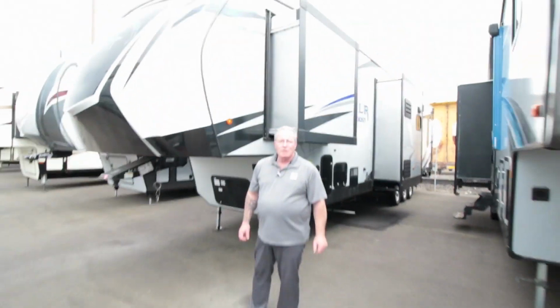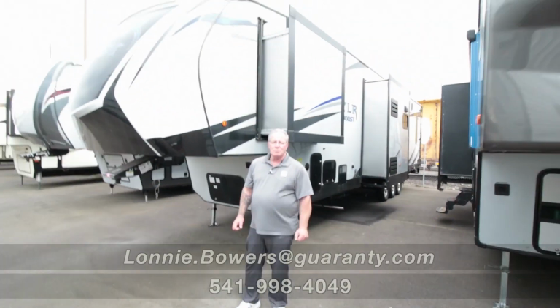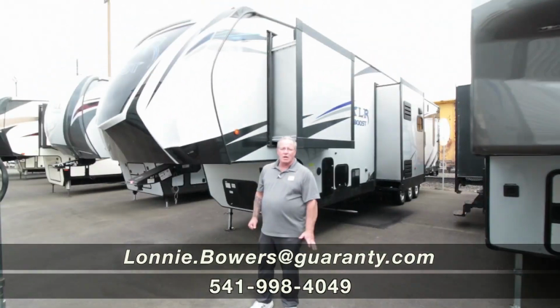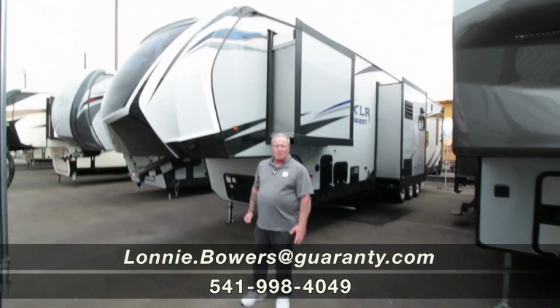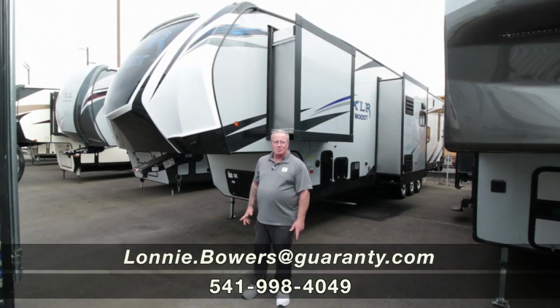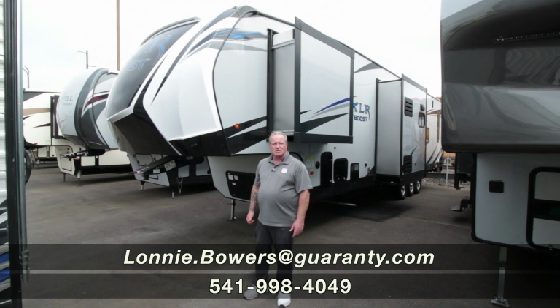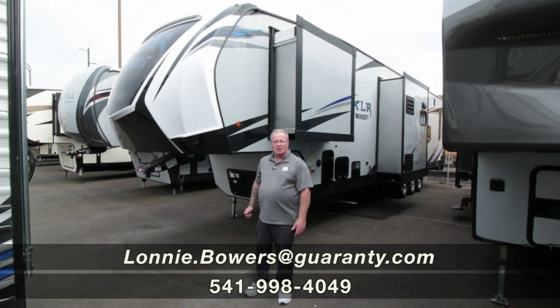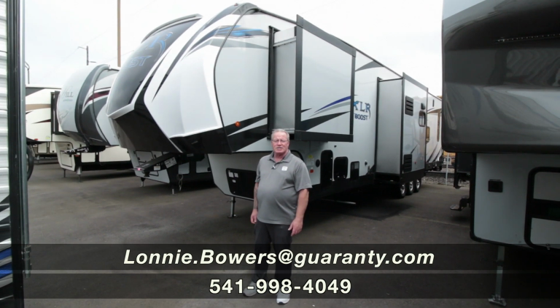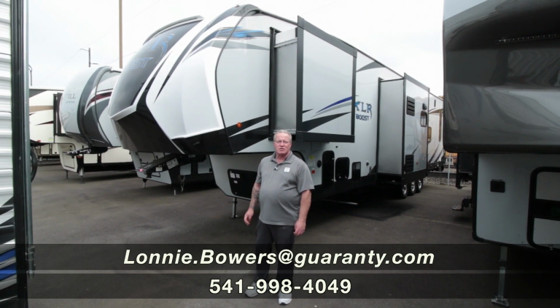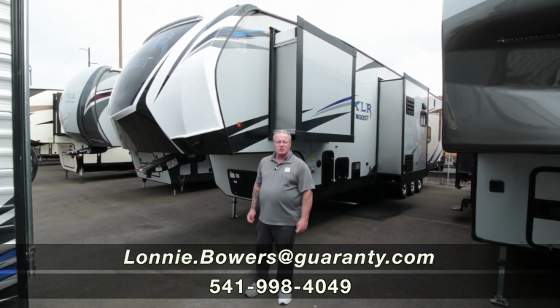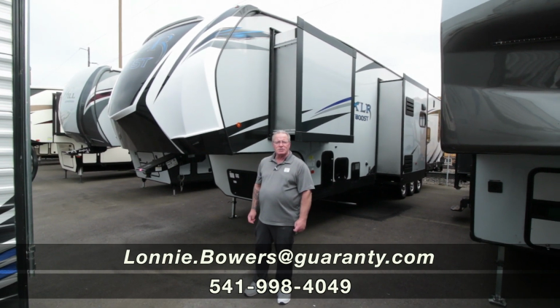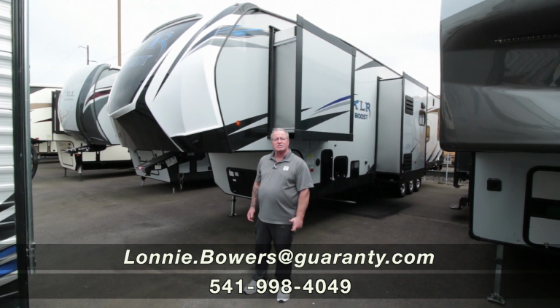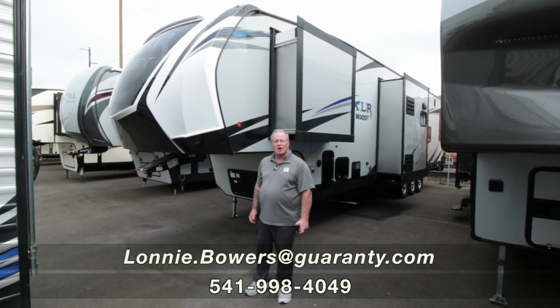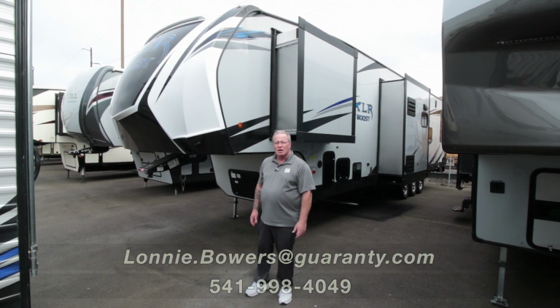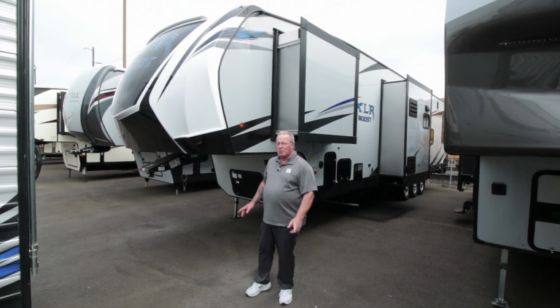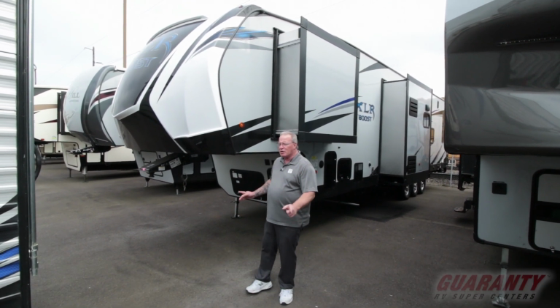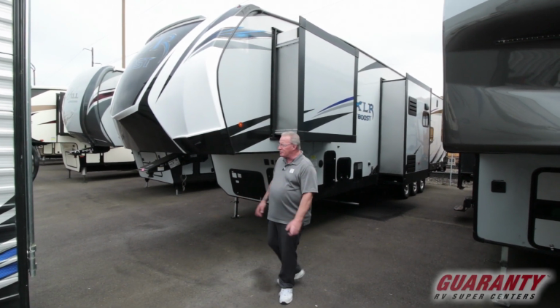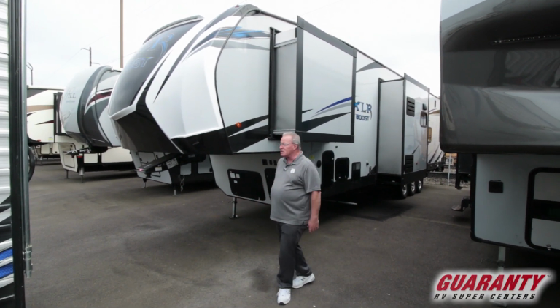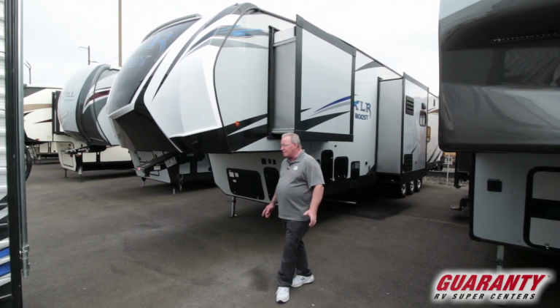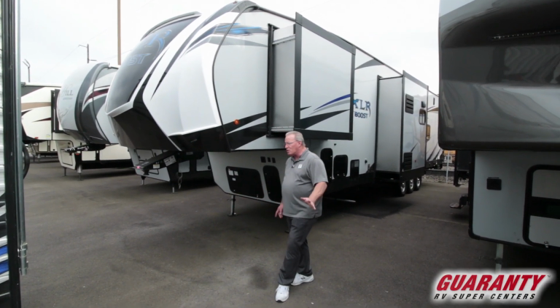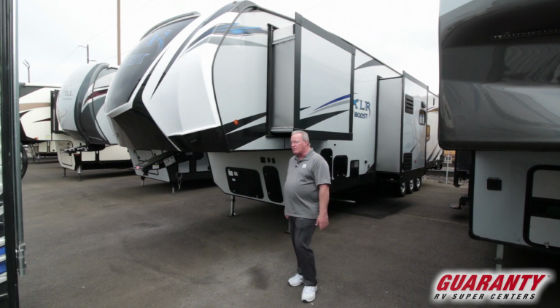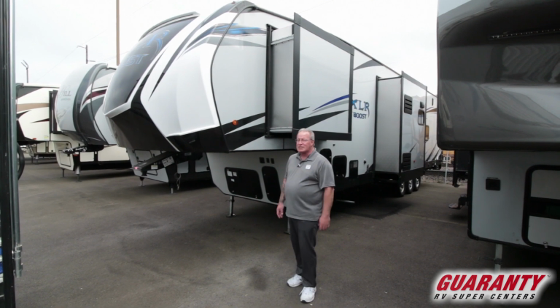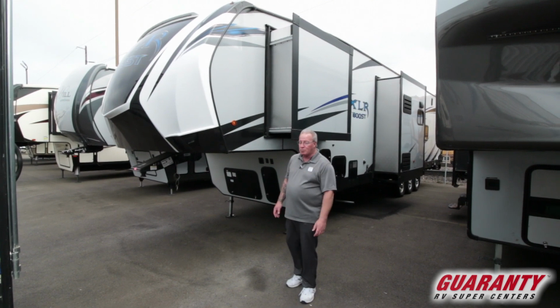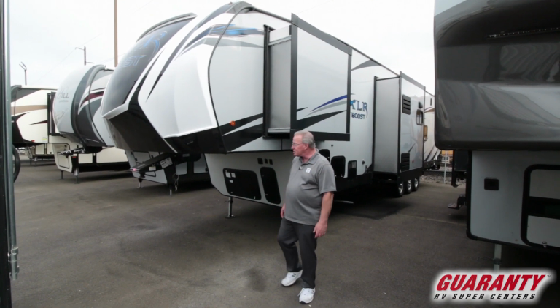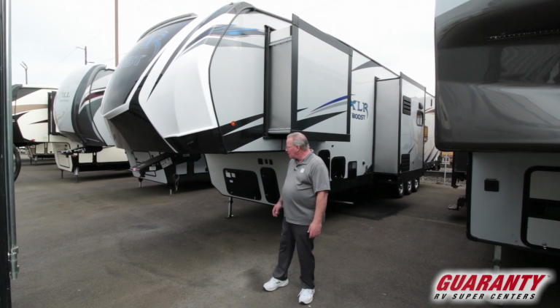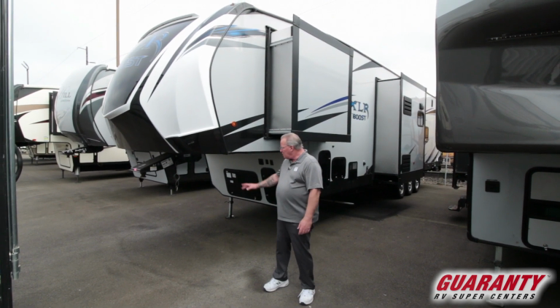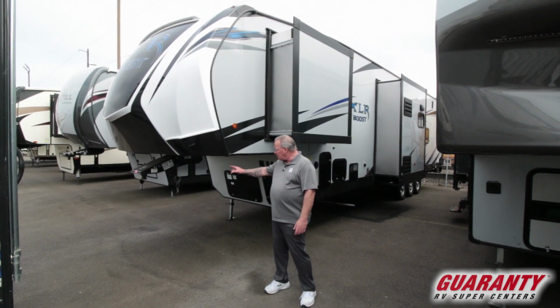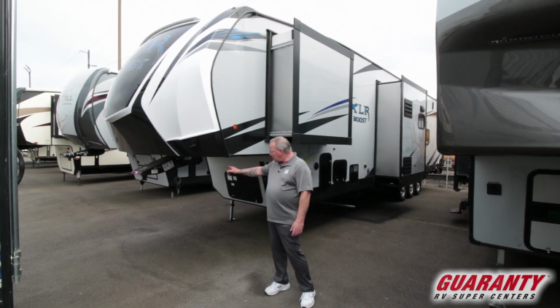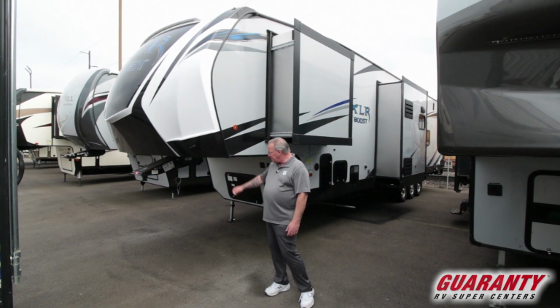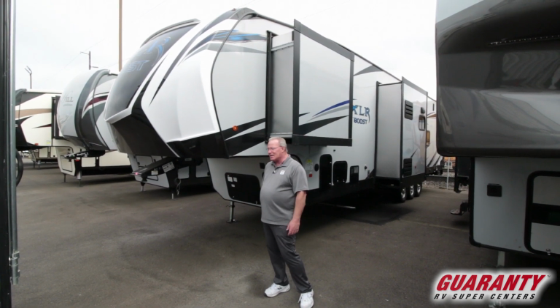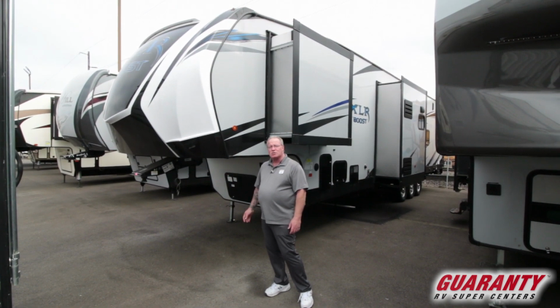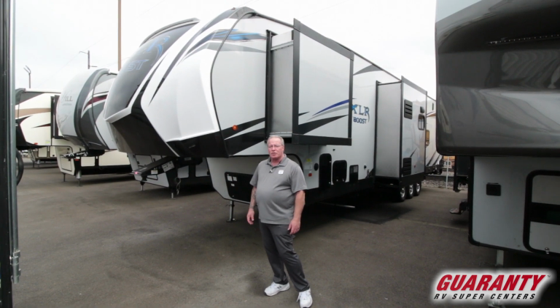Good morning. My name is Lonnie Bowers. I'm here at Guaranty RV Supercenters in Junction City, Oregon, bringing you this 2020 Forest River XLR Boost. The model is a 37 TSX13.